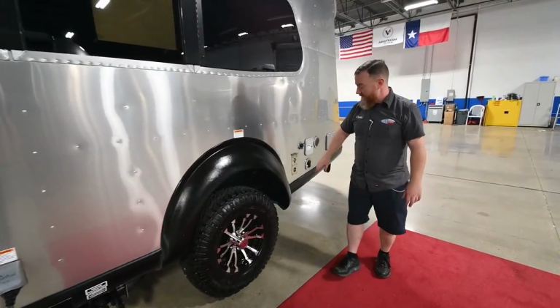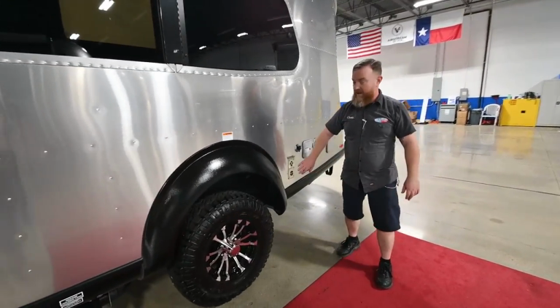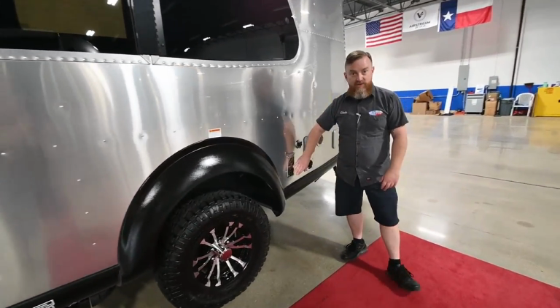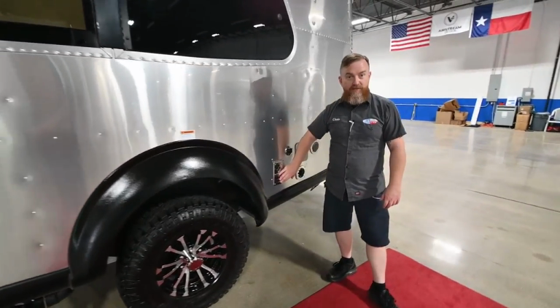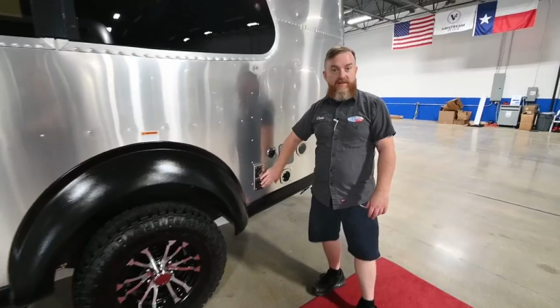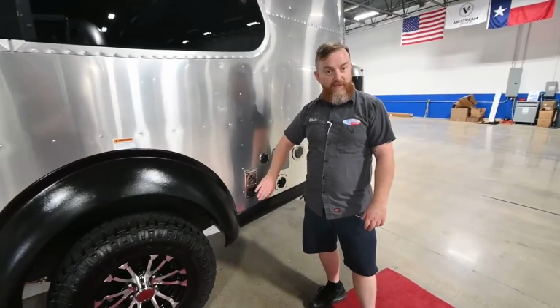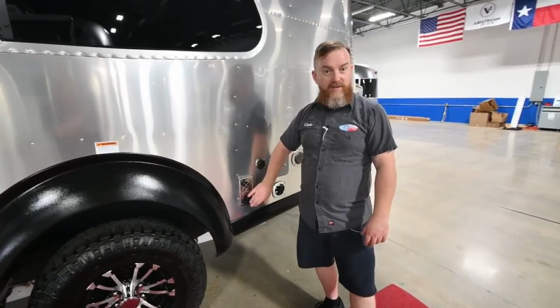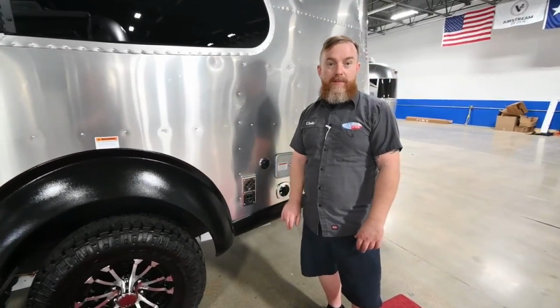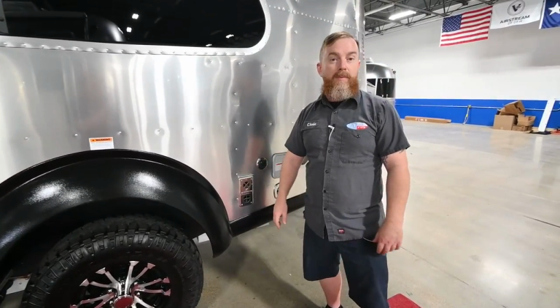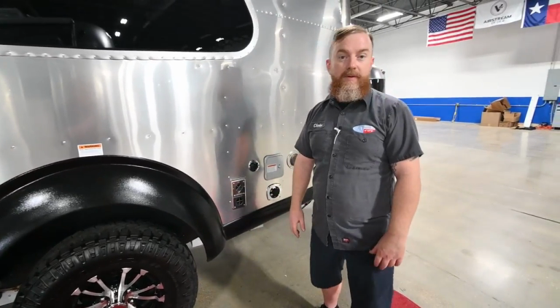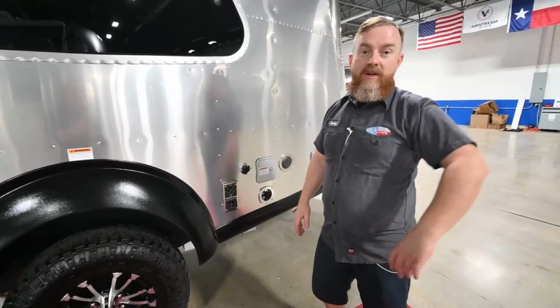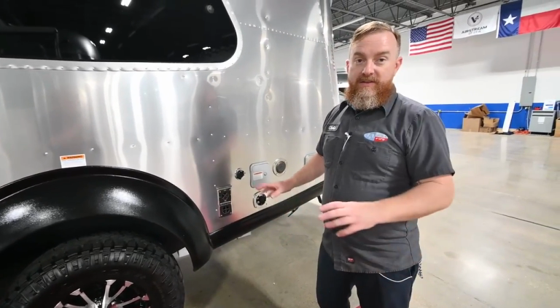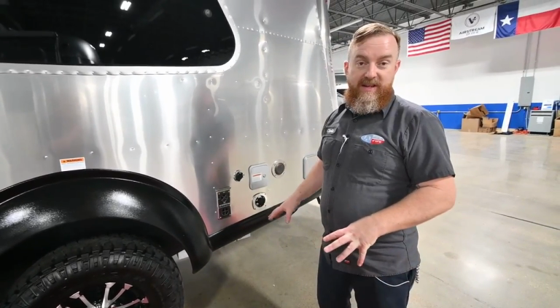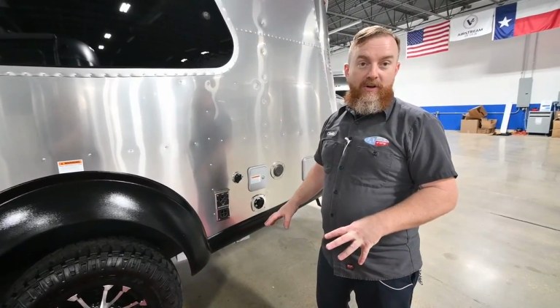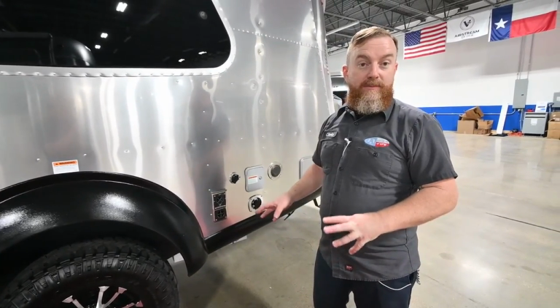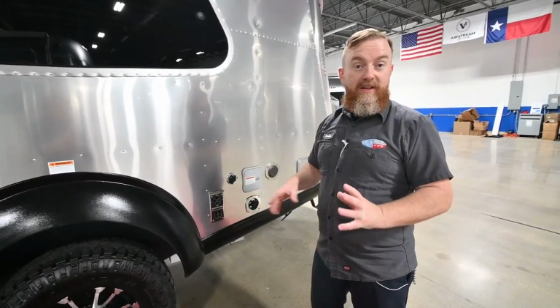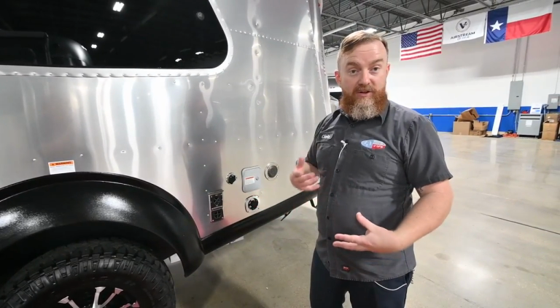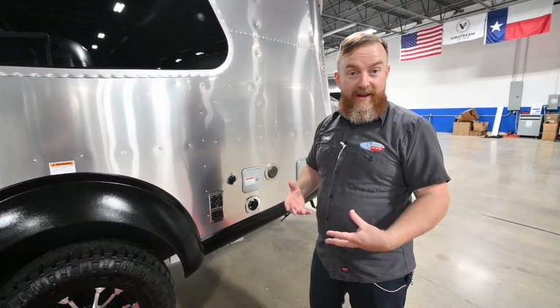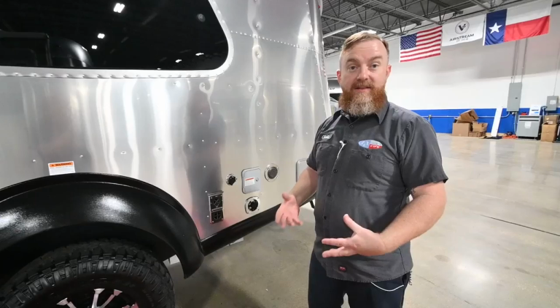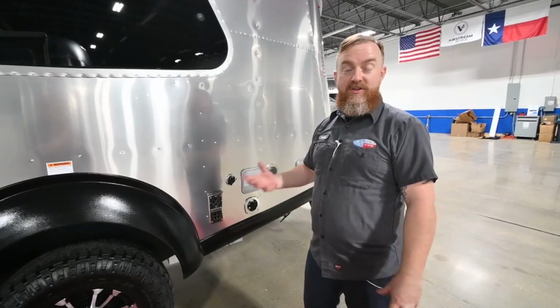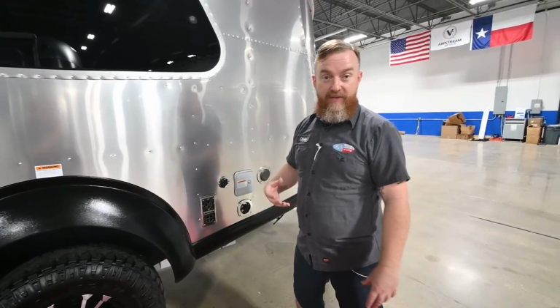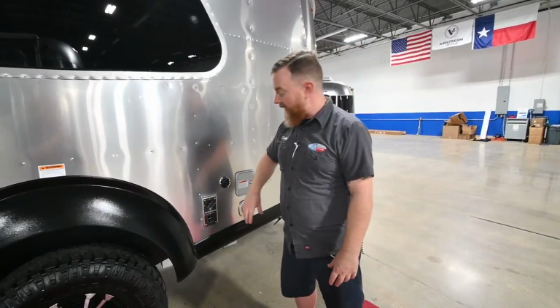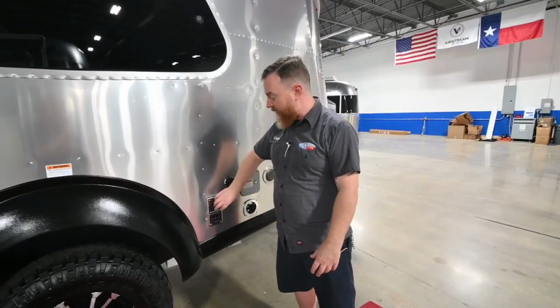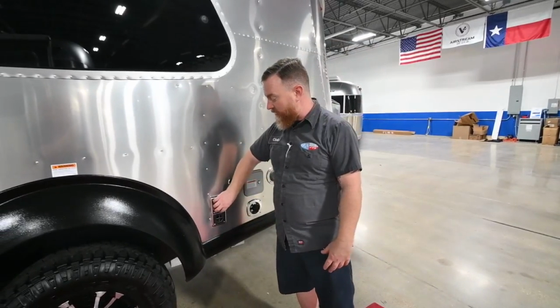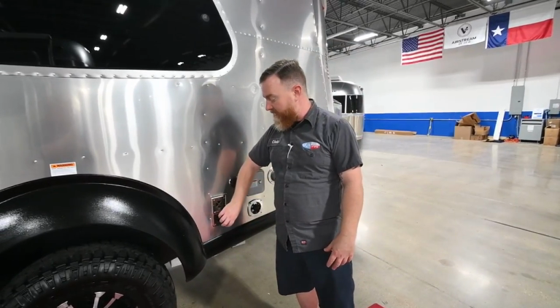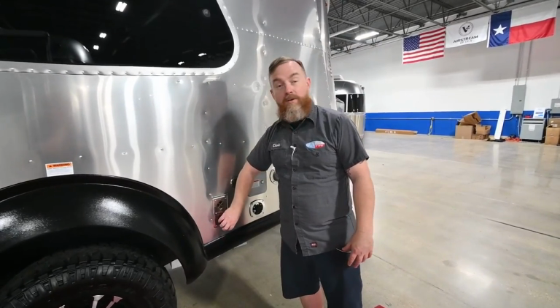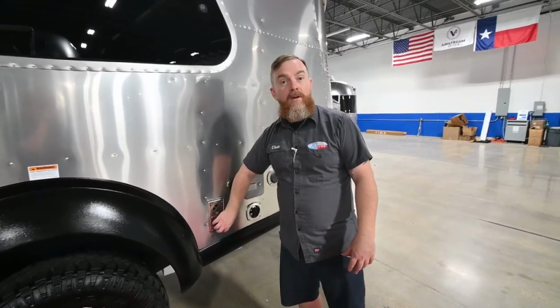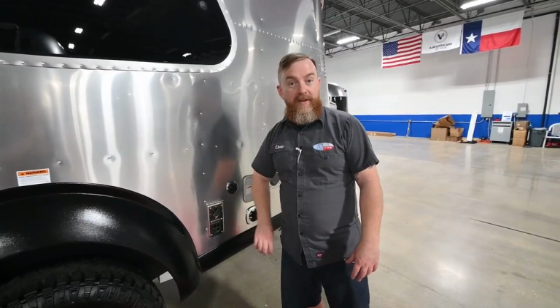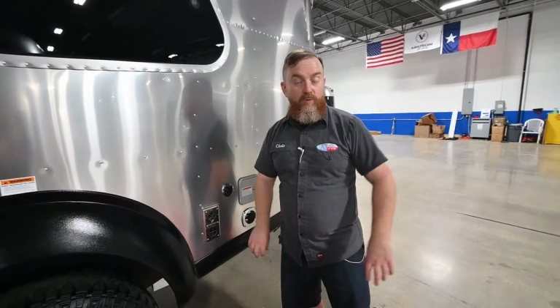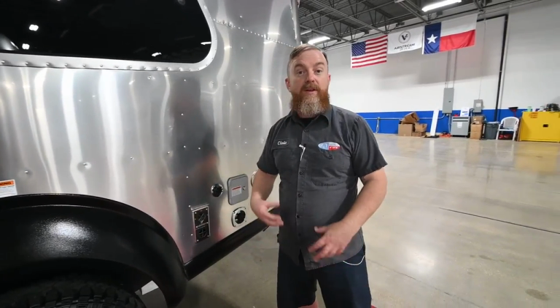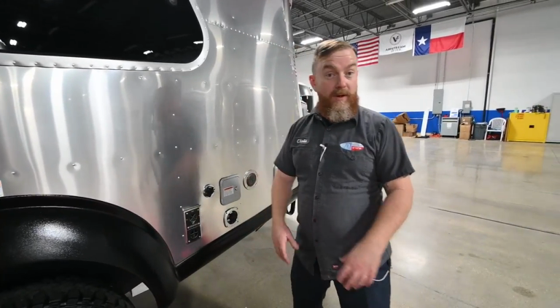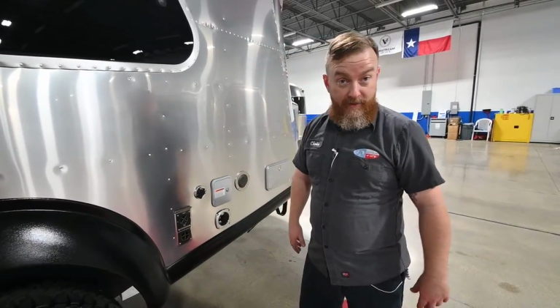Back here, you have the exhaust for the furnace. These furnaces are susceptible to mud daubers. This is the same furnace that comes in the interstate vans, and just like those vans, we've got little screens that you can cover these little vent ports with that'll keep those bugs out of there.